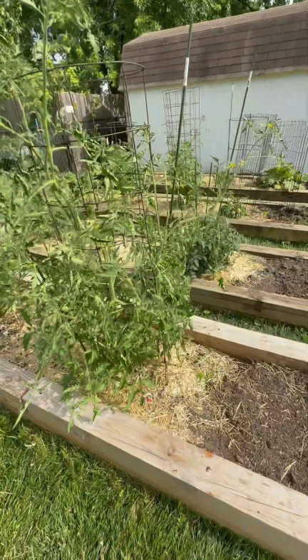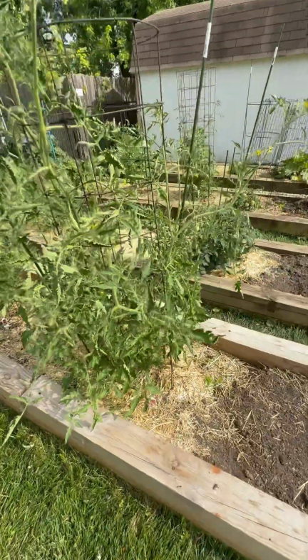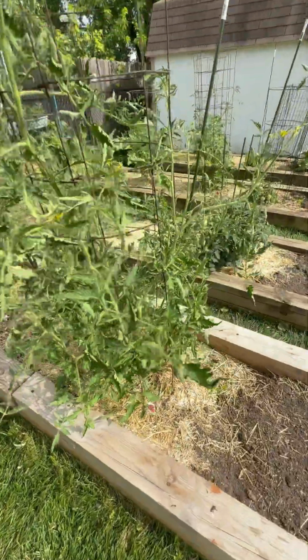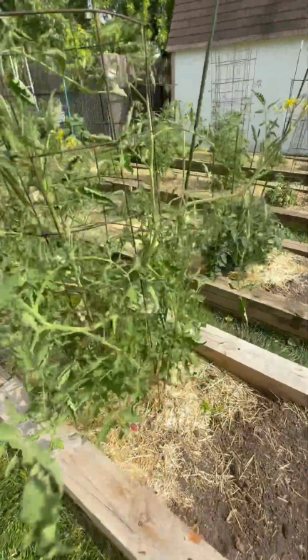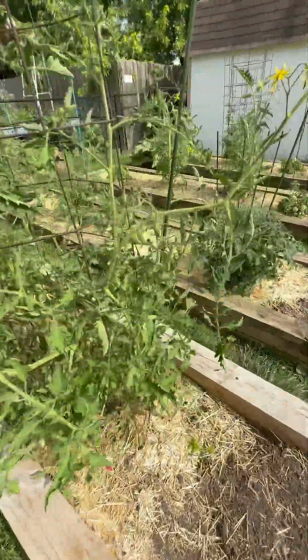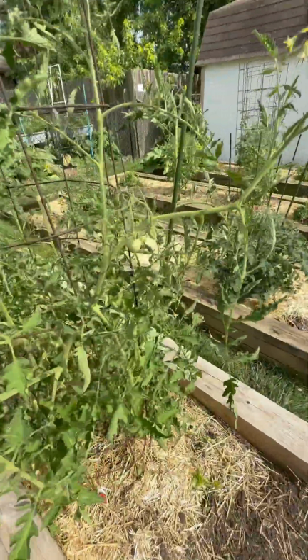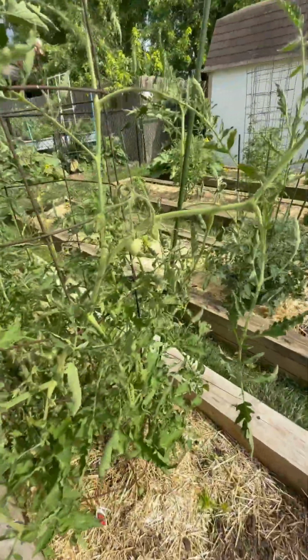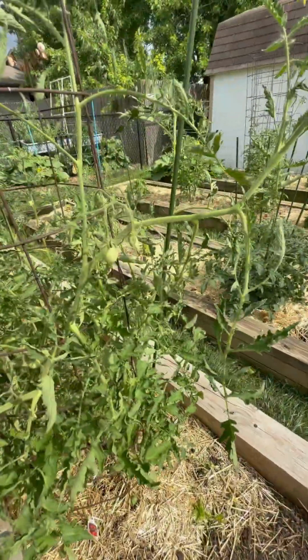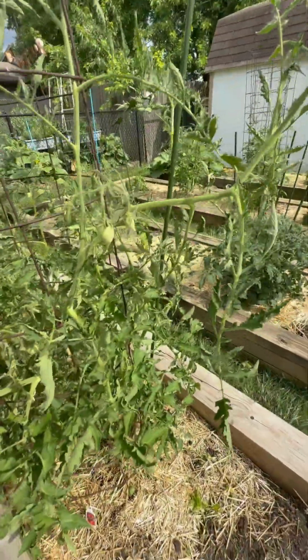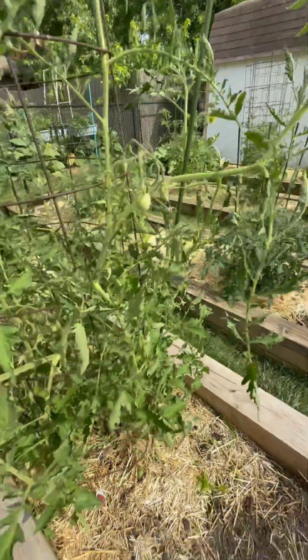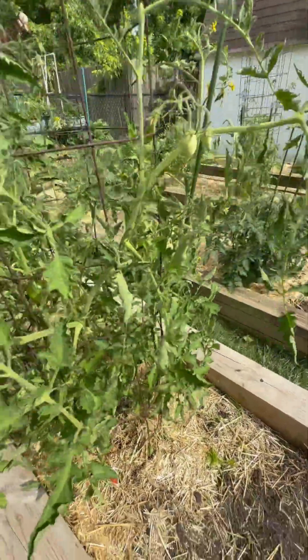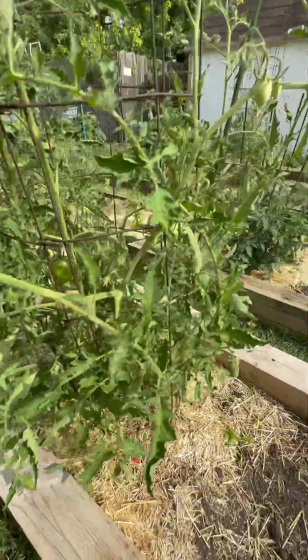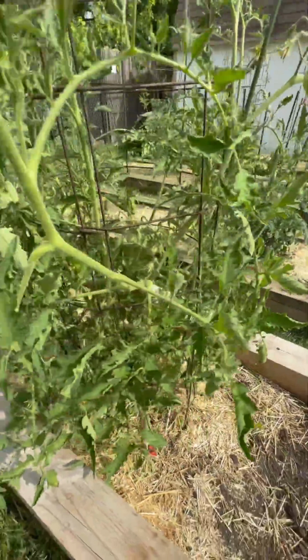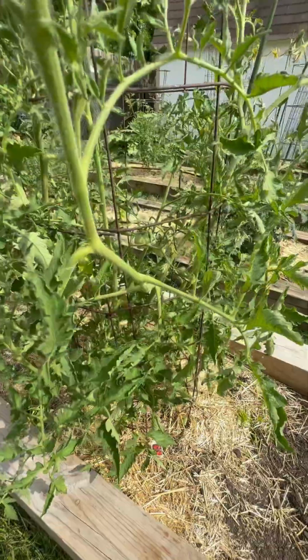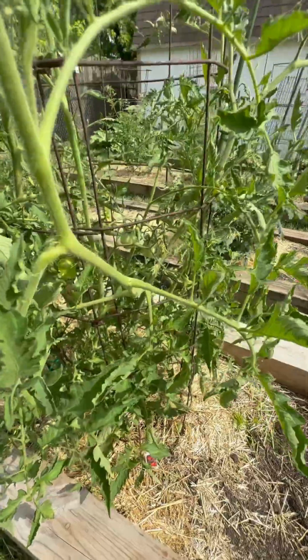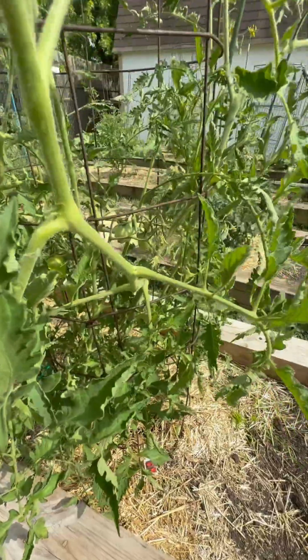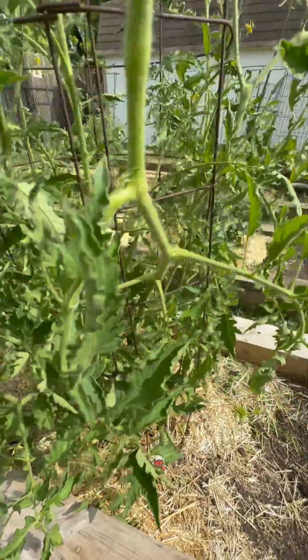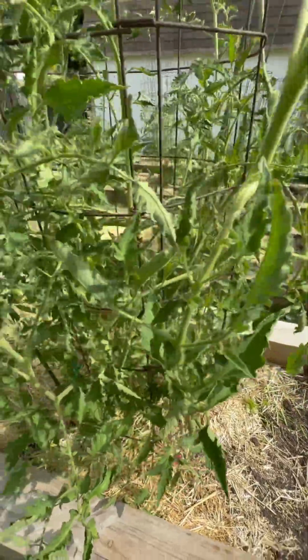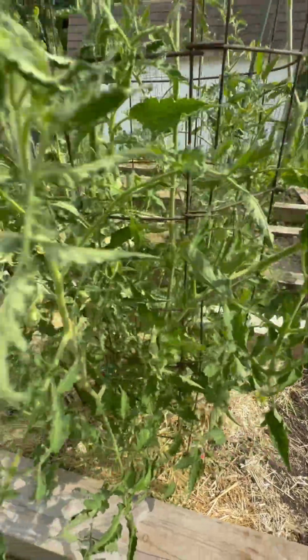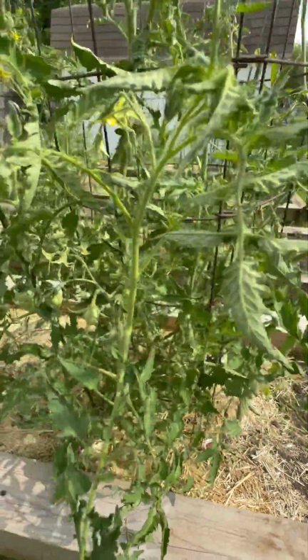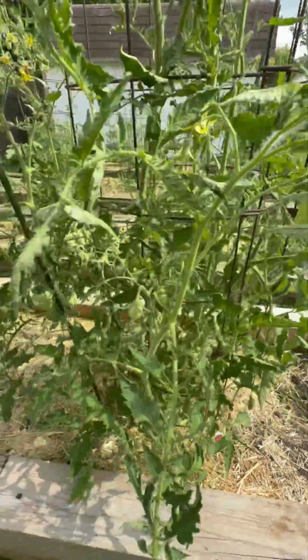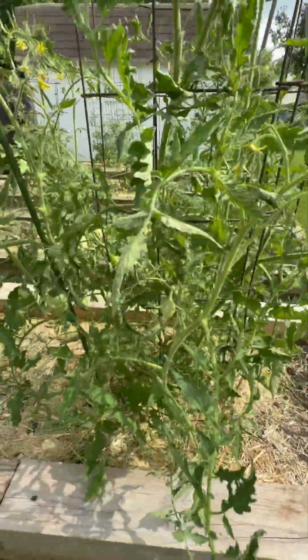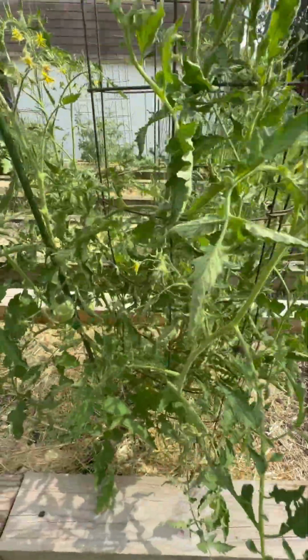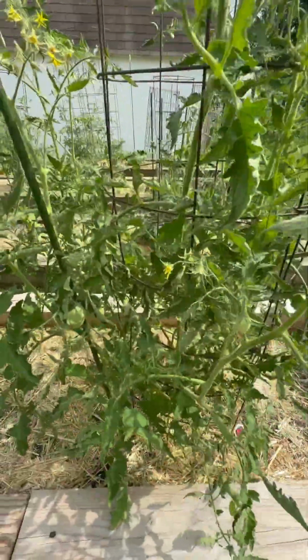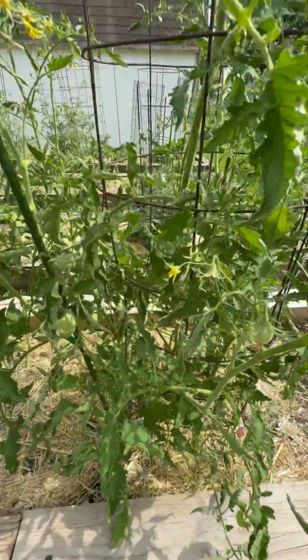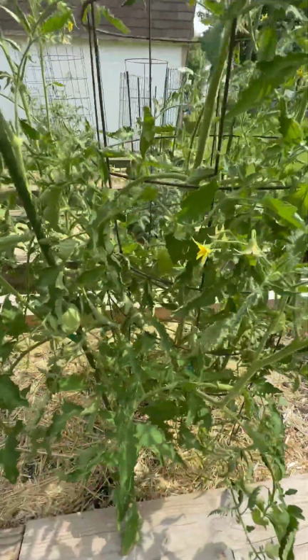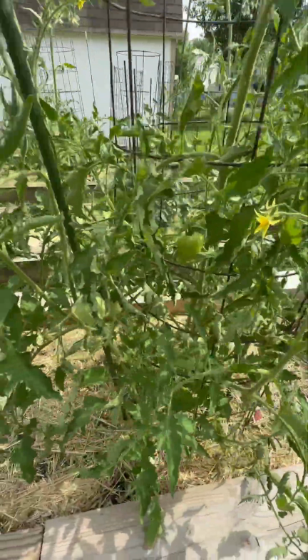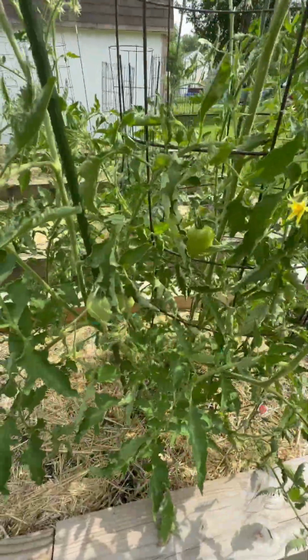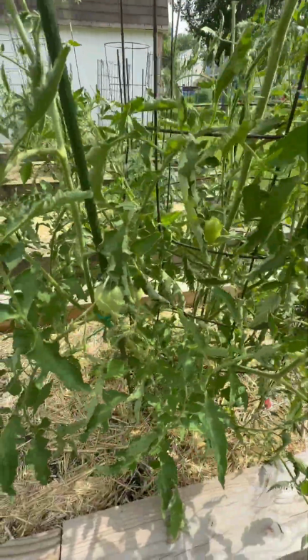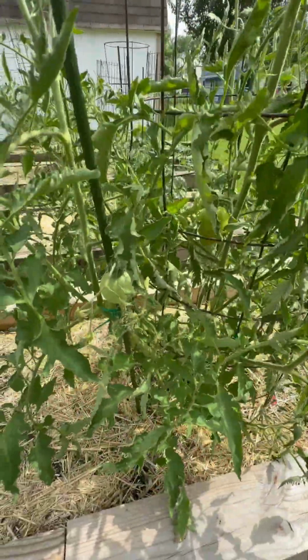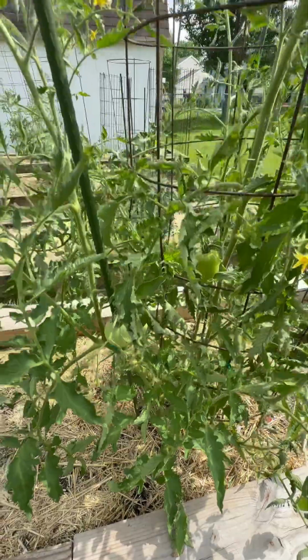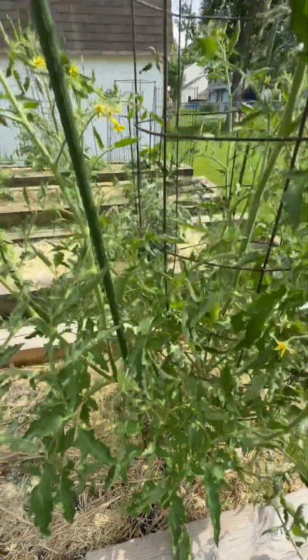But the Amish Paste is starting to pop with fruit. It's doing terrific. Fantastic — glad to see that.